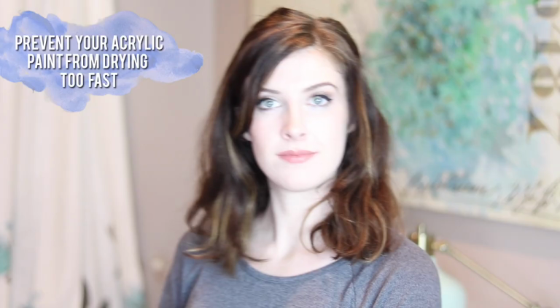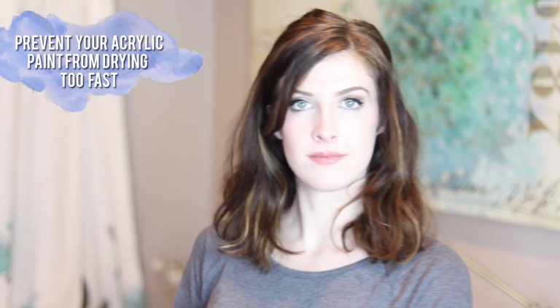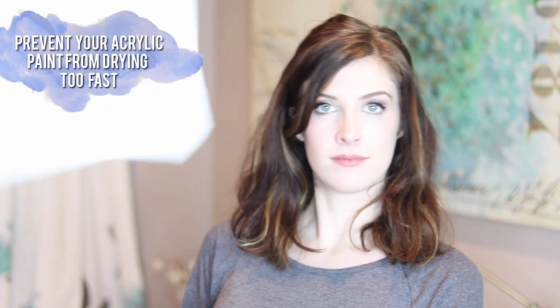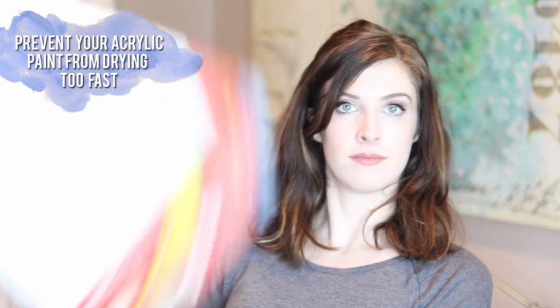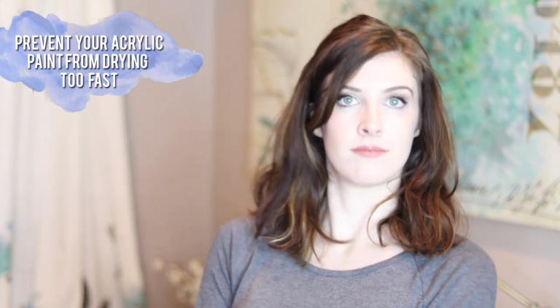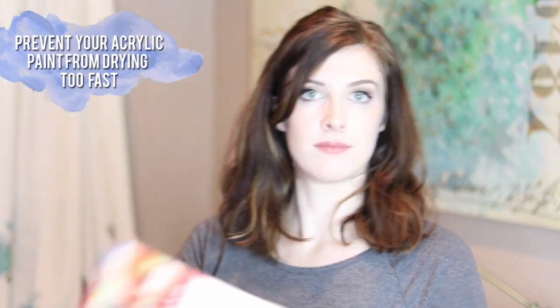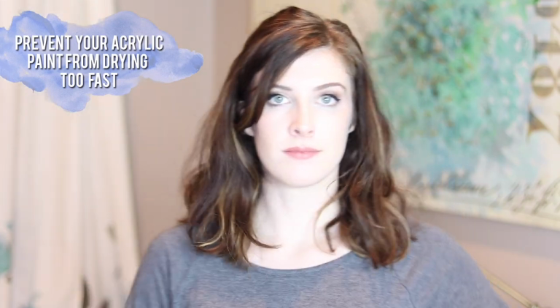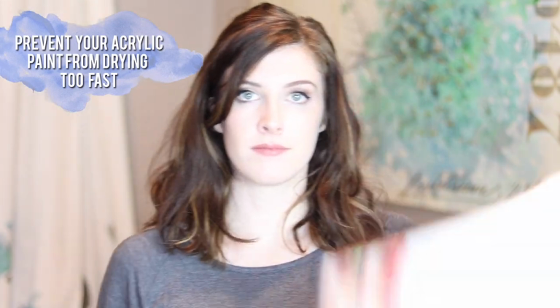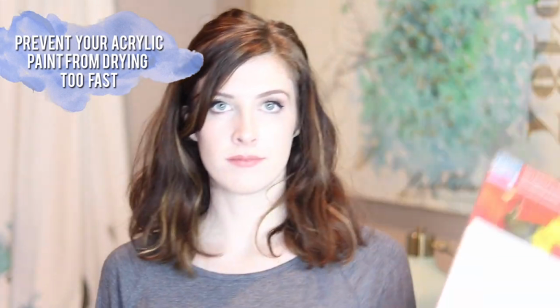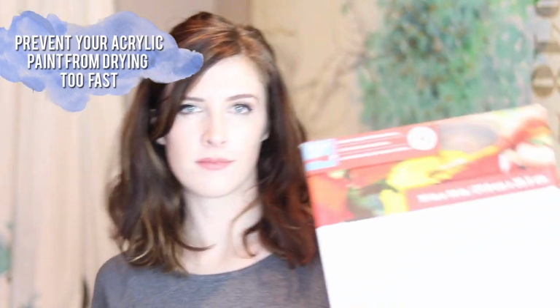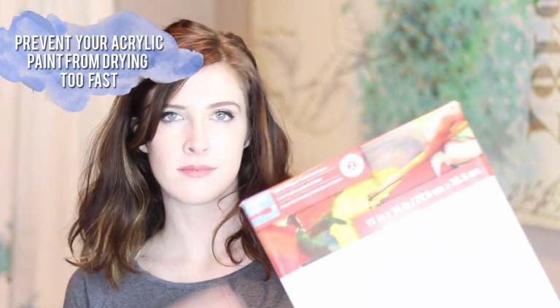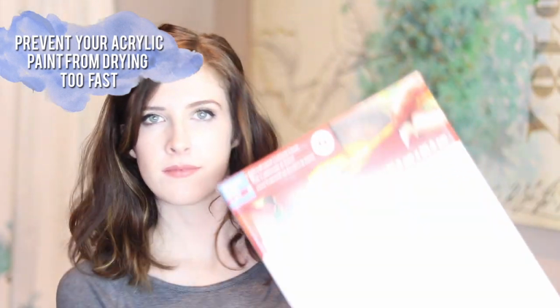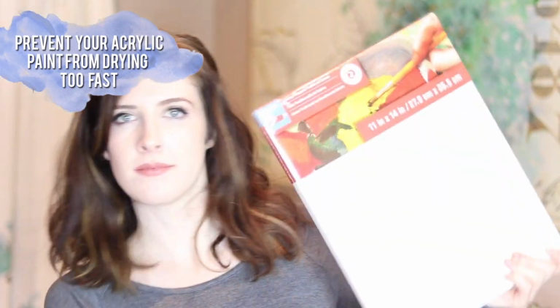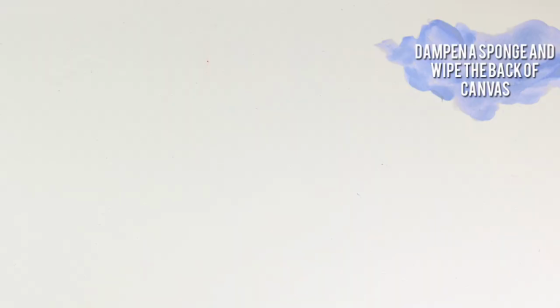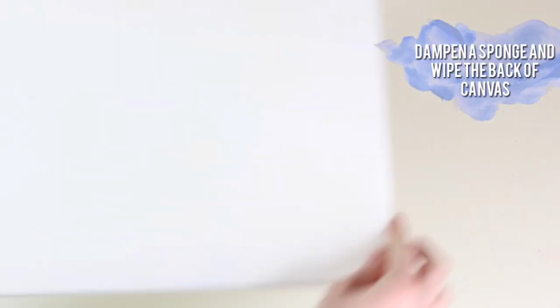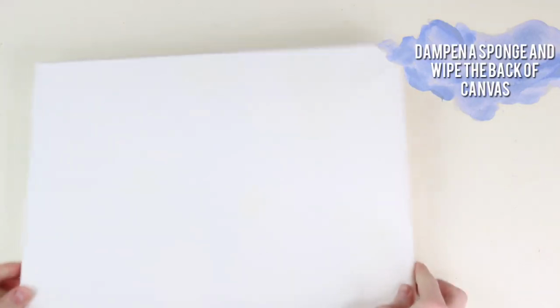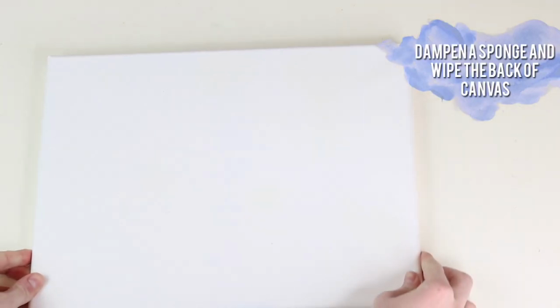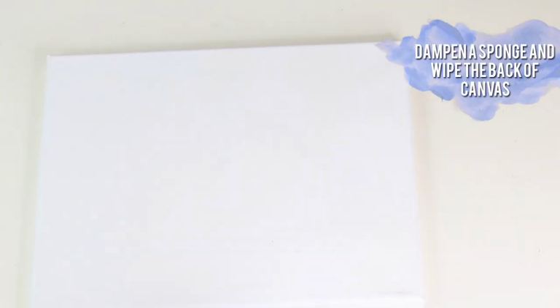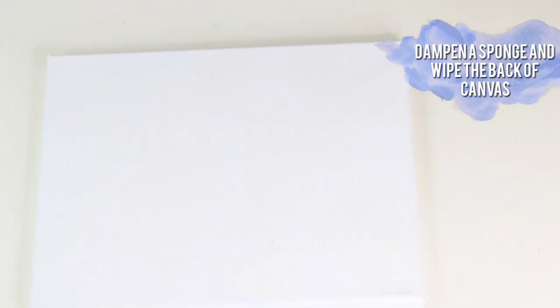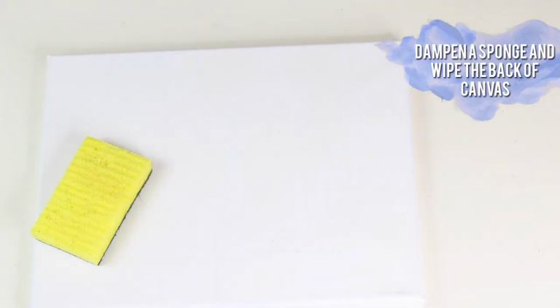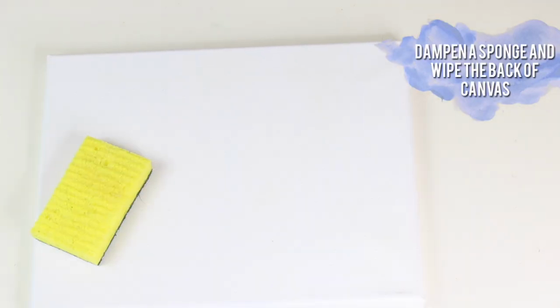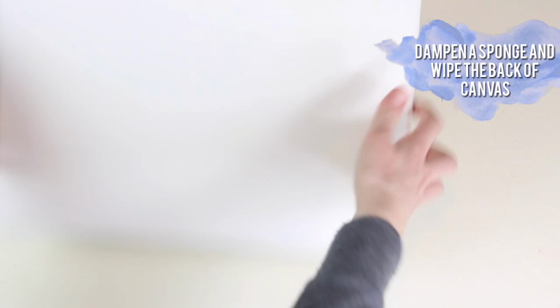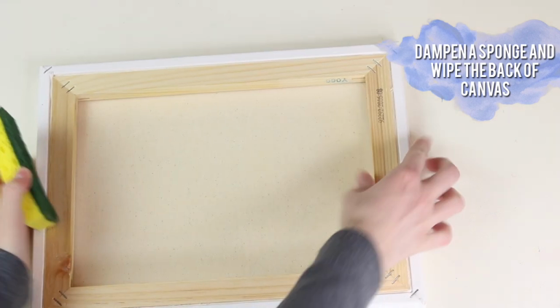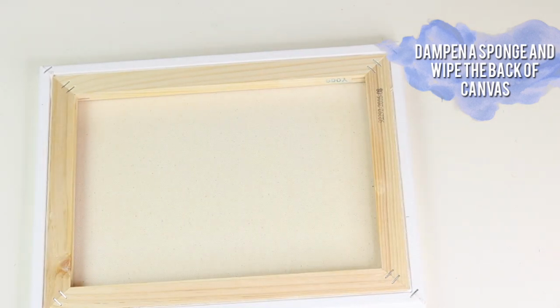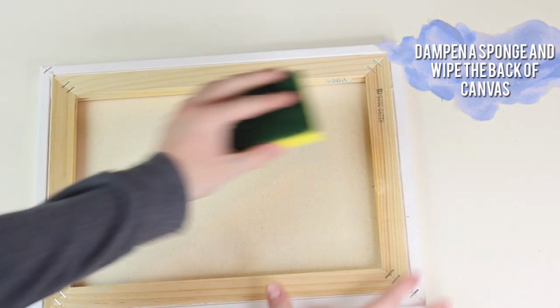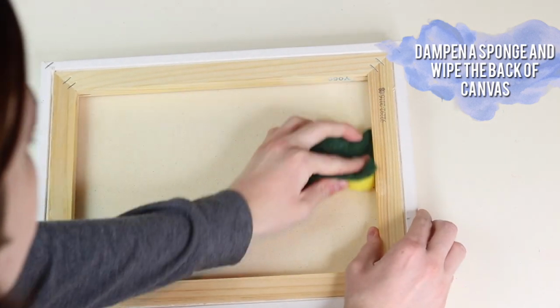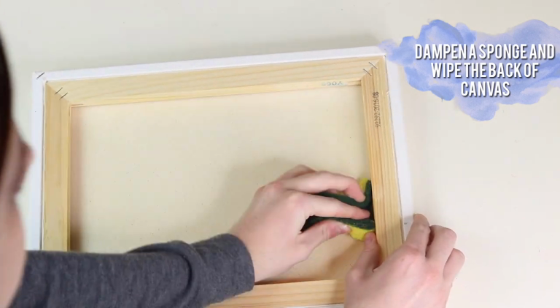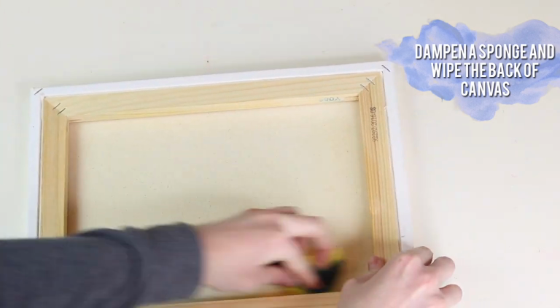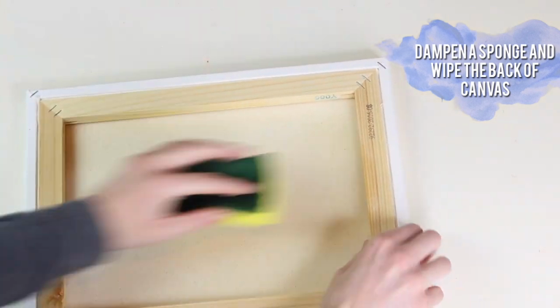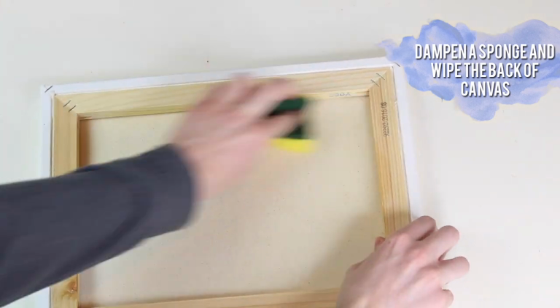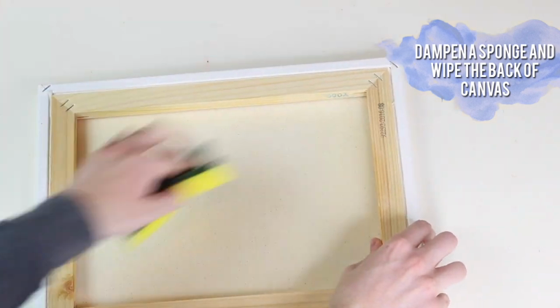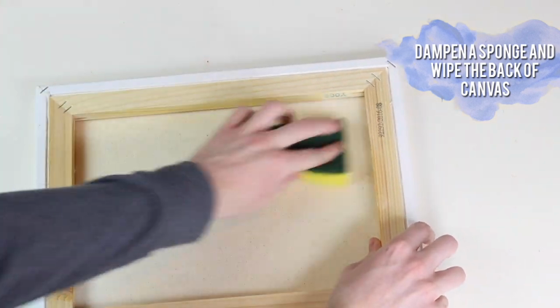If you like painting with acrylics but not blending with acrylics because they take five seconds to dry, take a sponge and wipe the back of the canvas. It will keep the surface damp and you can paint longer without it drying as quickly.